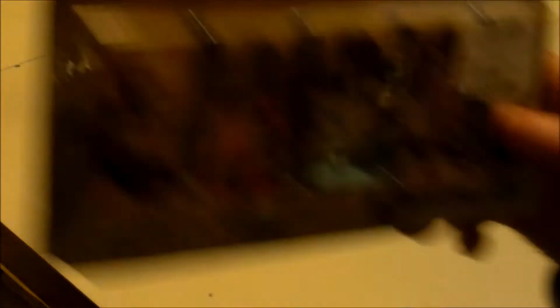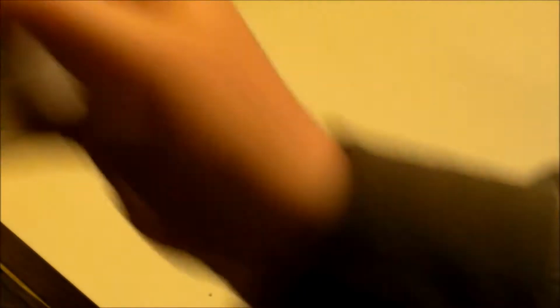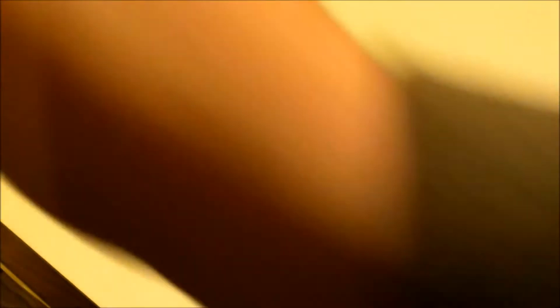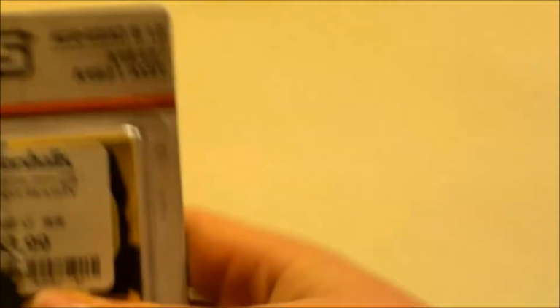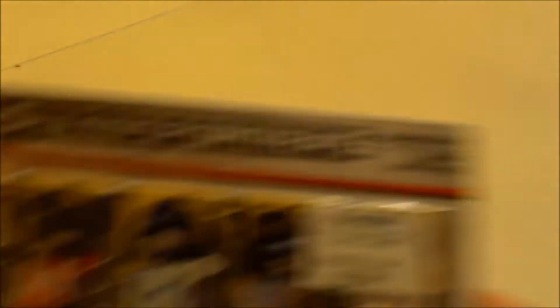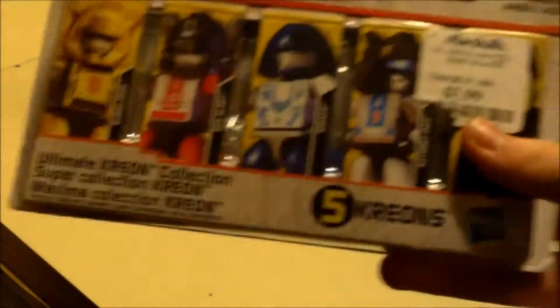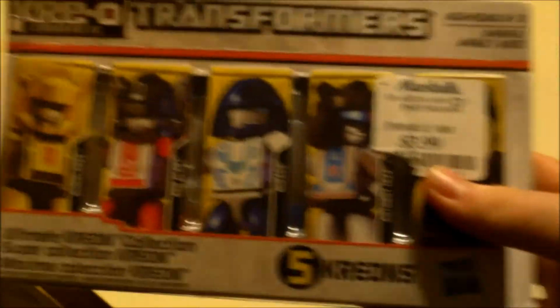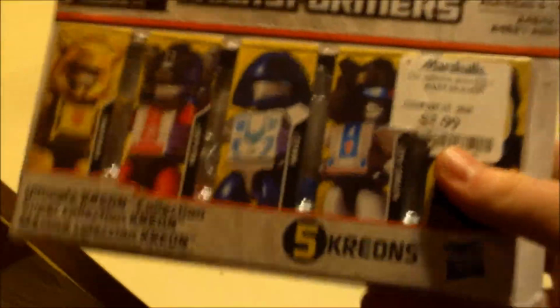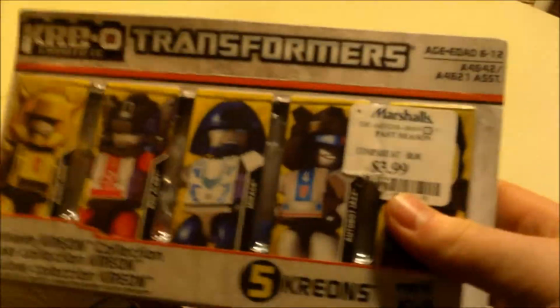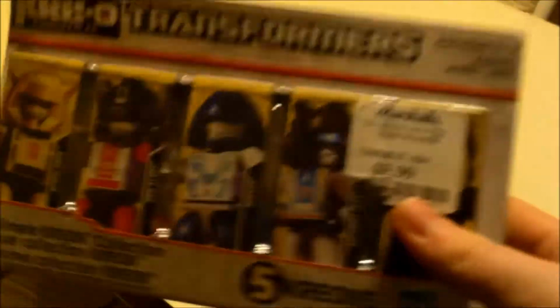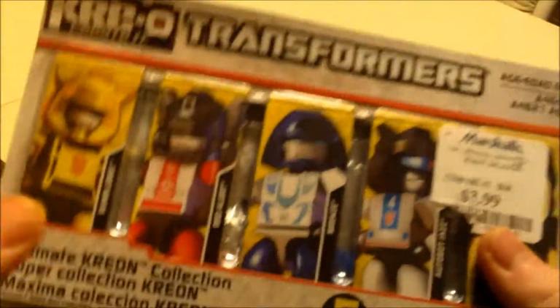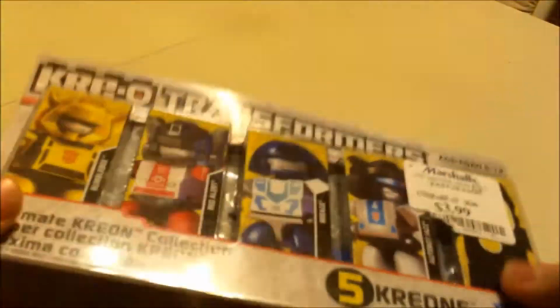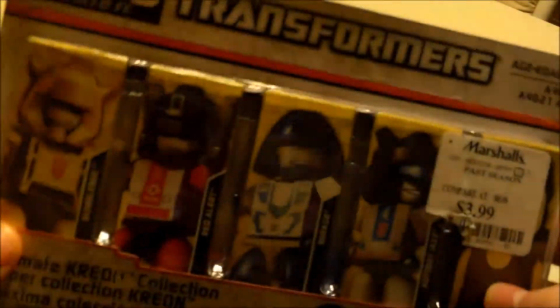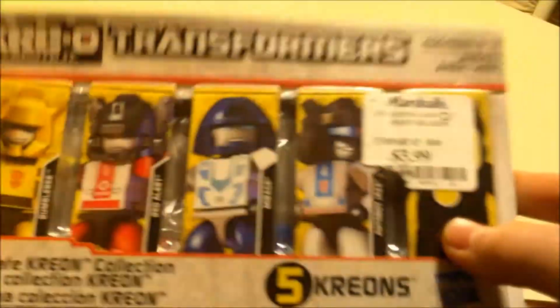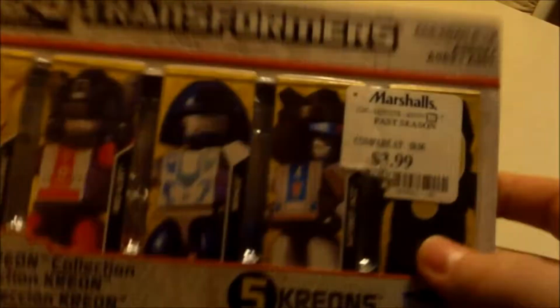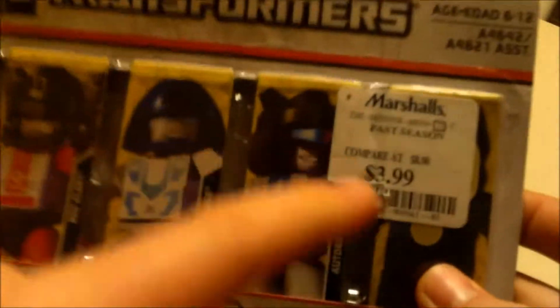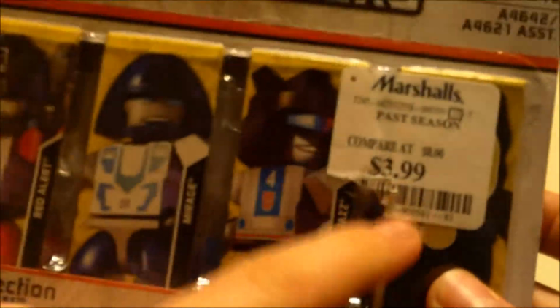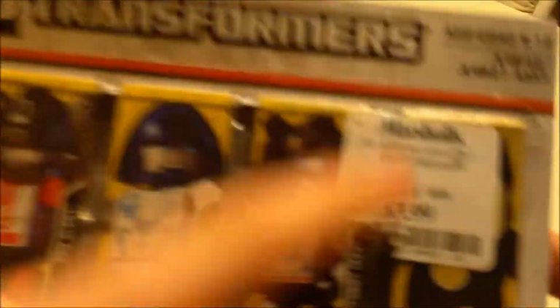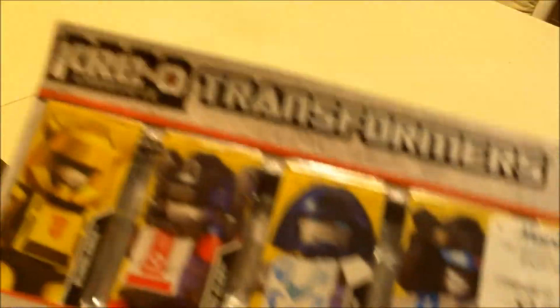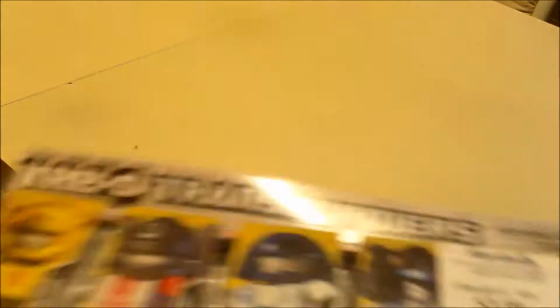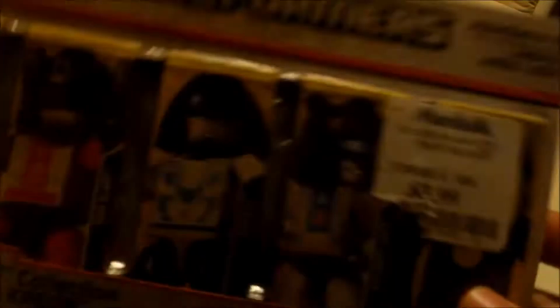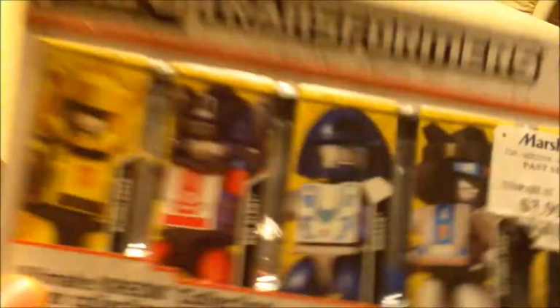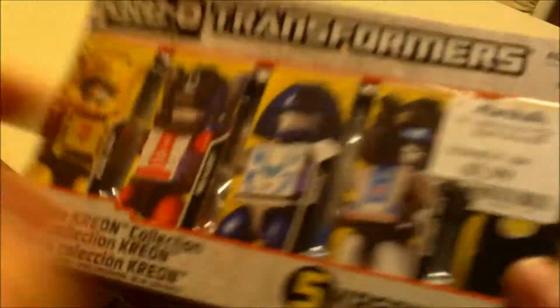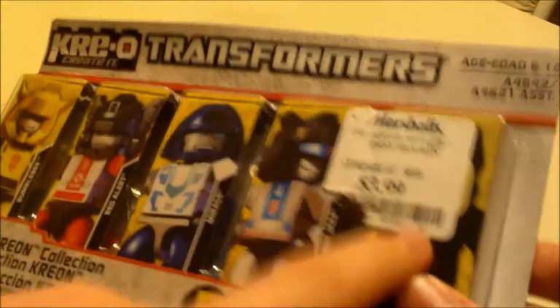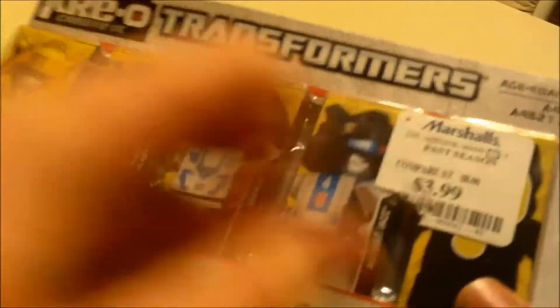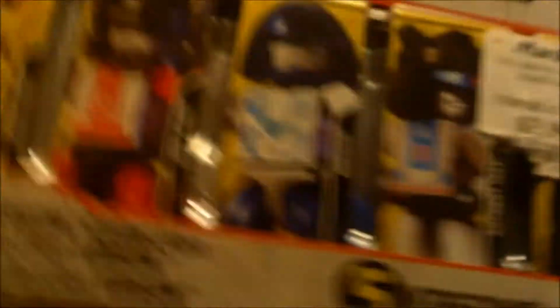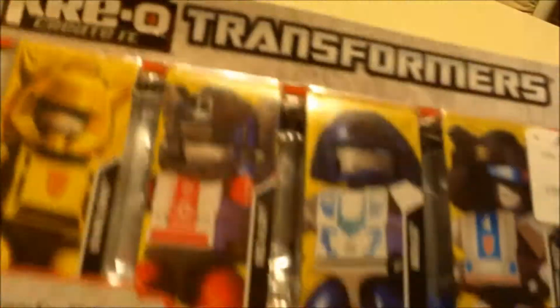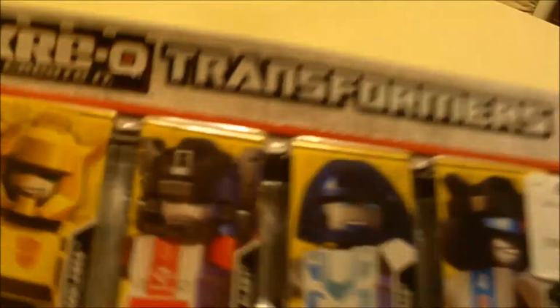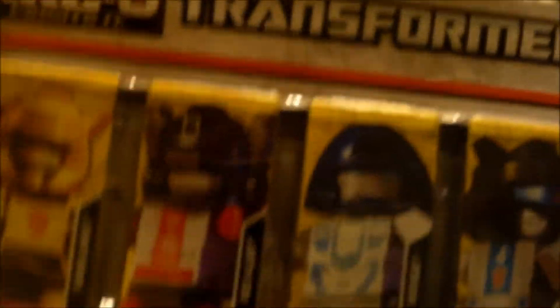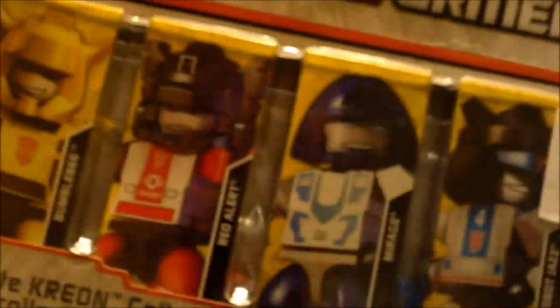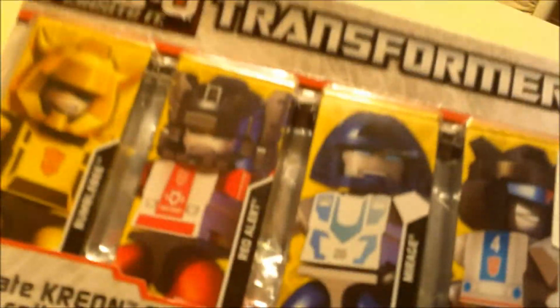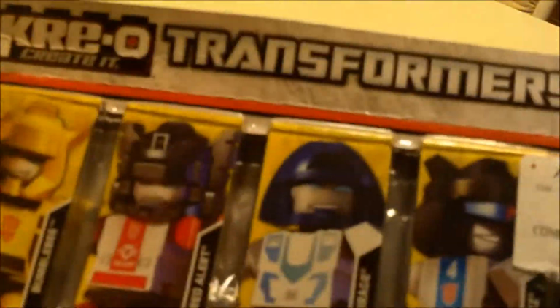I know this camera has bad focus and everything, but here they are. They were $3.99, so that's less than a dollar a figure, but one of them is unknown, so you're paying about a dollar a figure that you actually know.